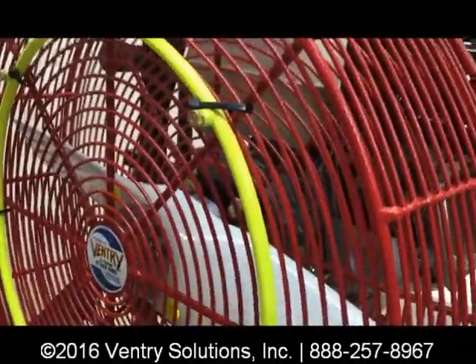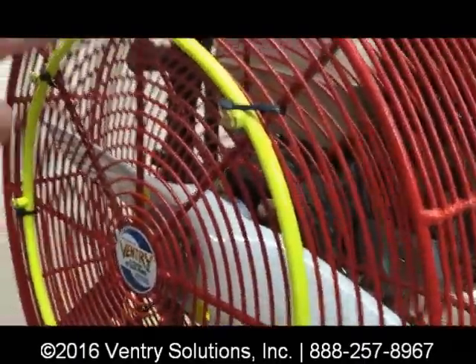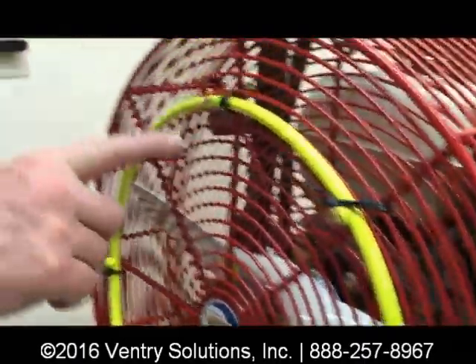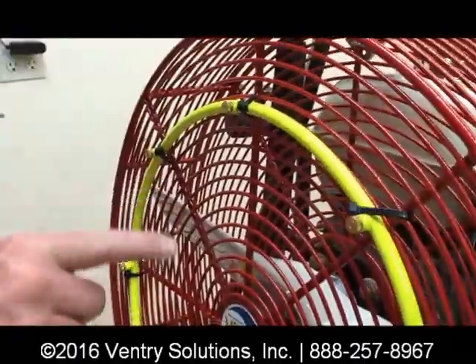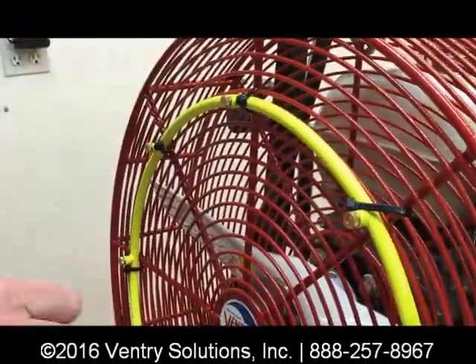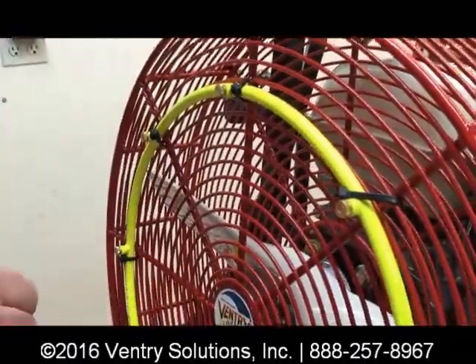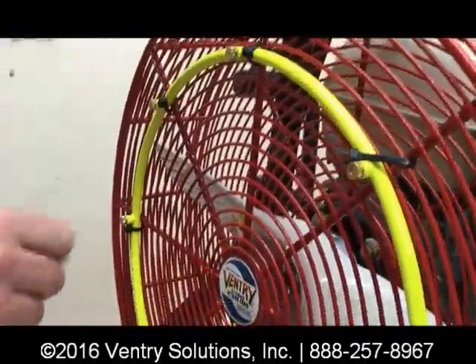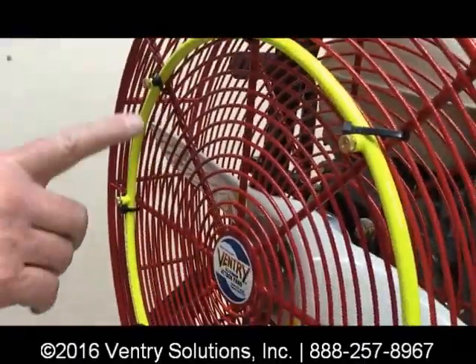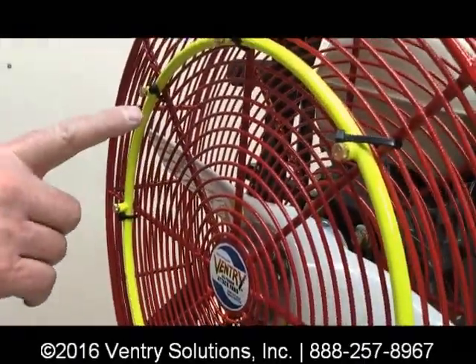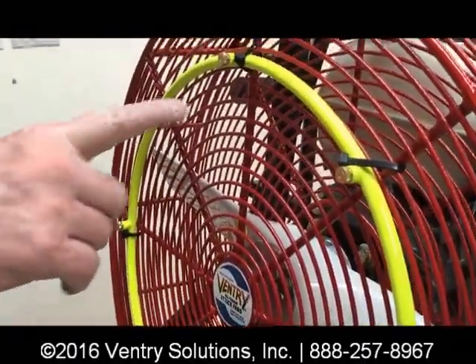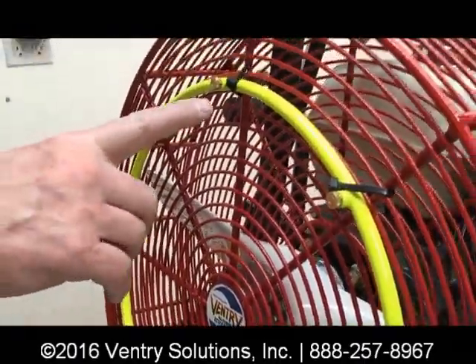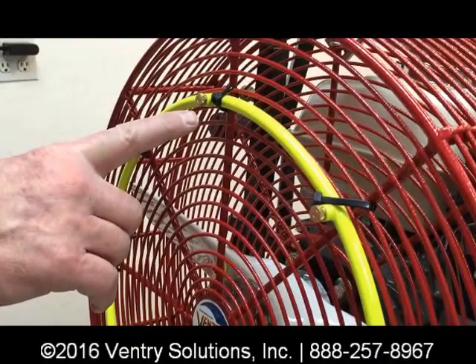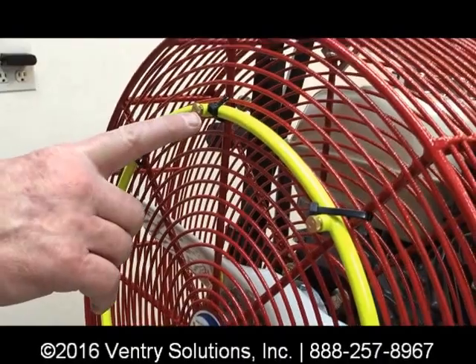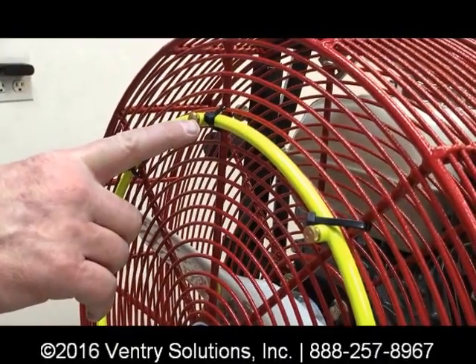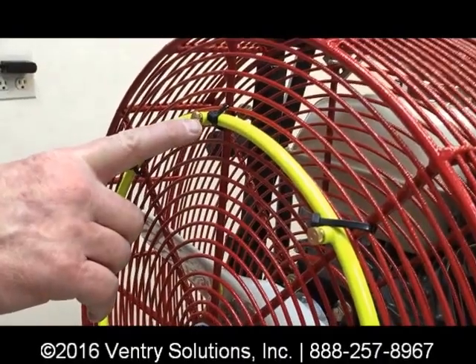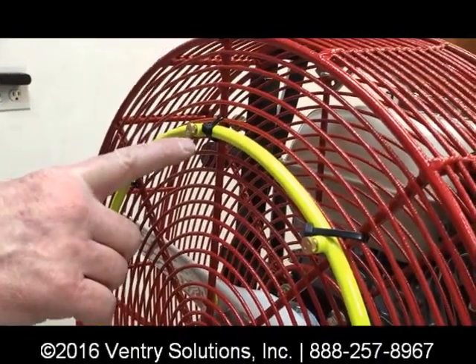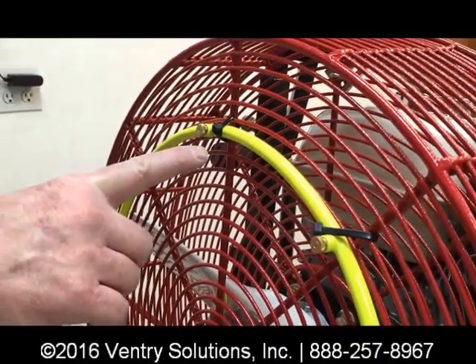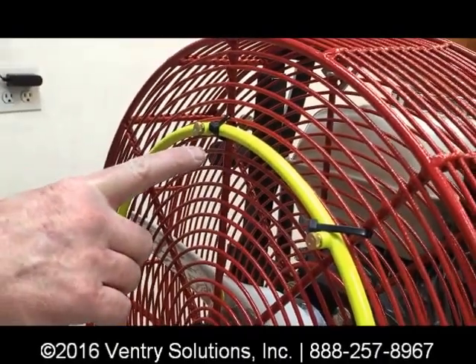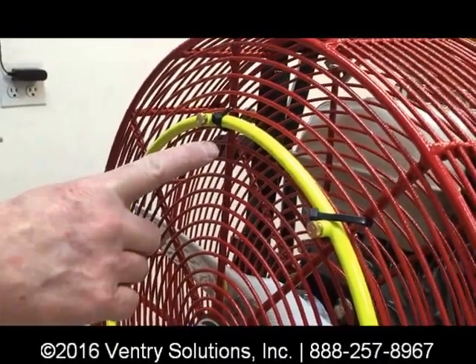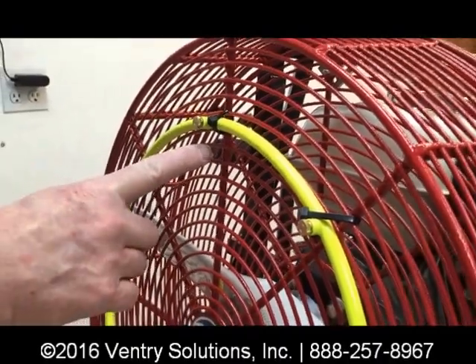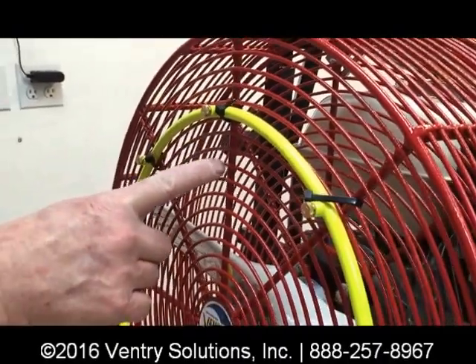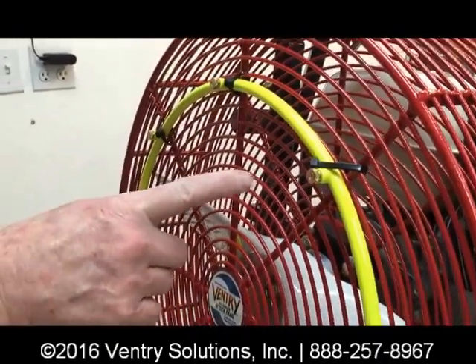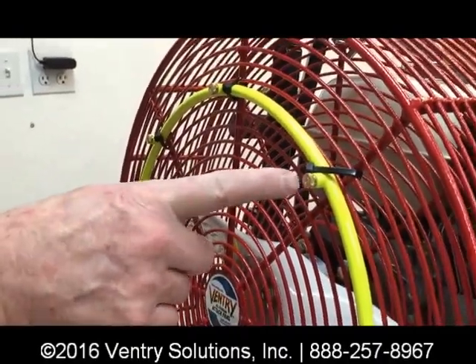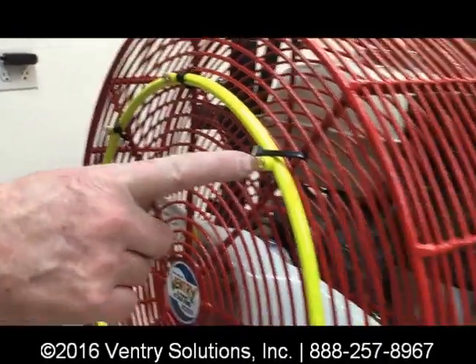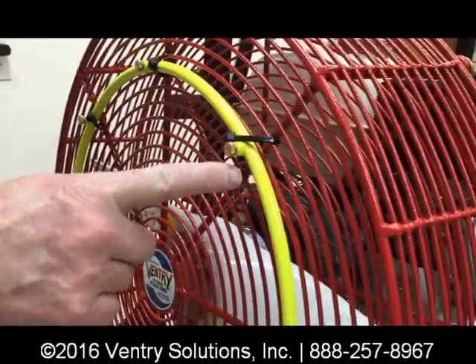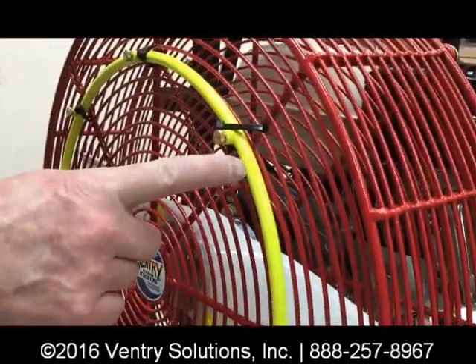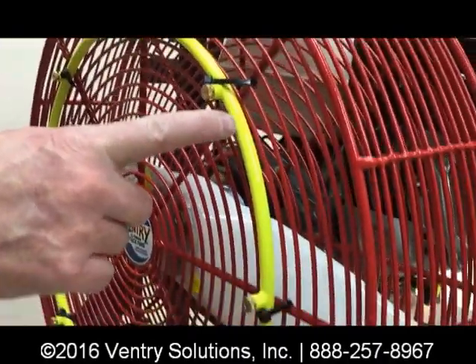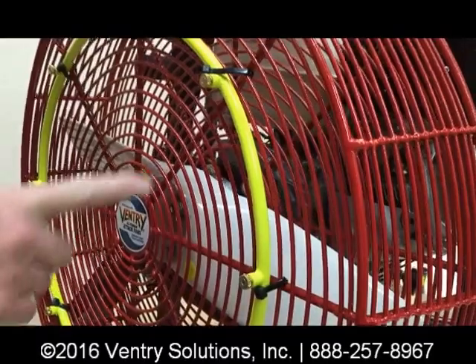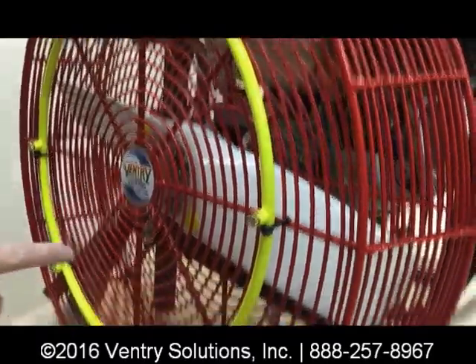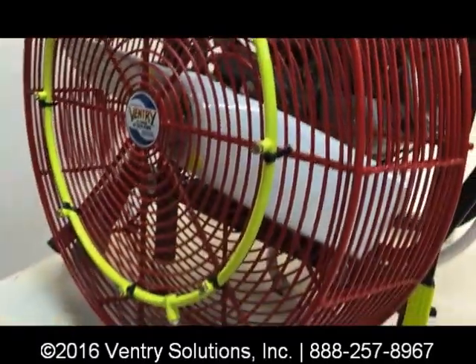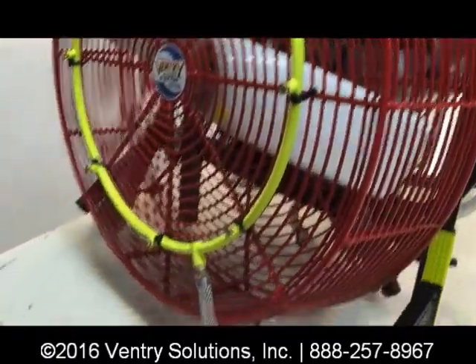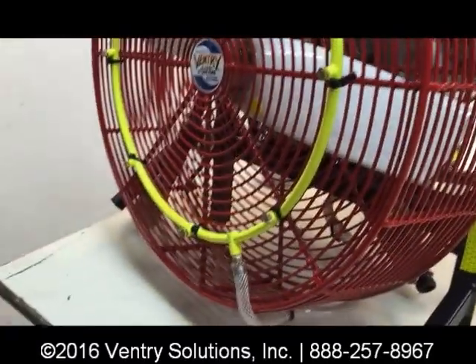When it's attached to the guard, we recommend that you put the wire ties around the posts of the guard, not just the circular rings, so that it's attached very well.